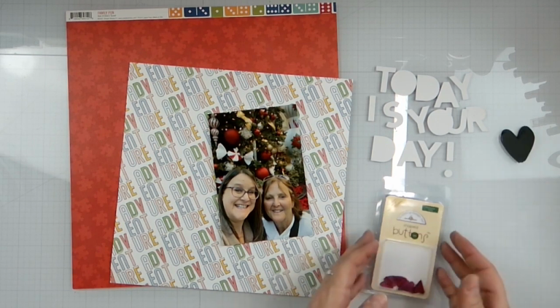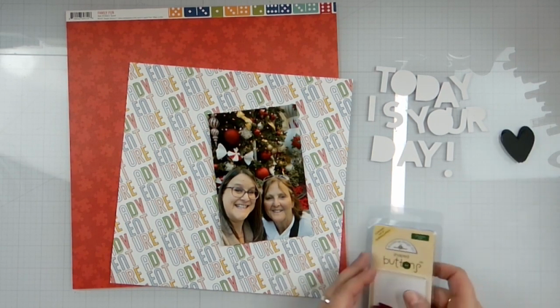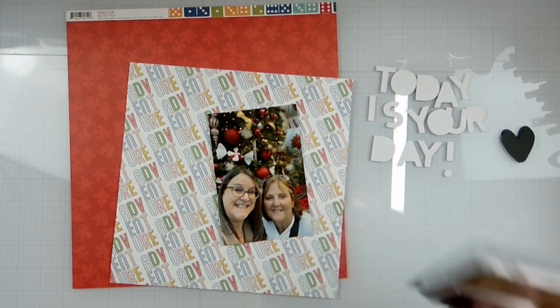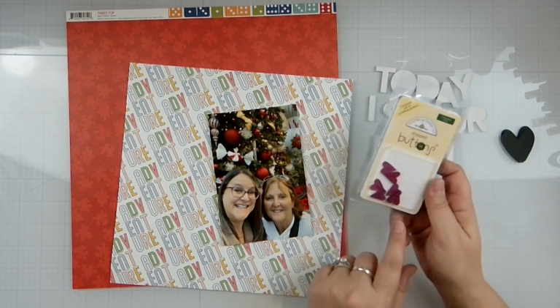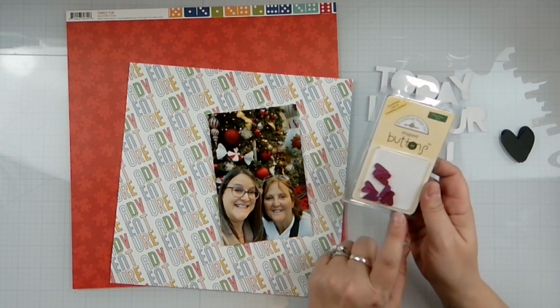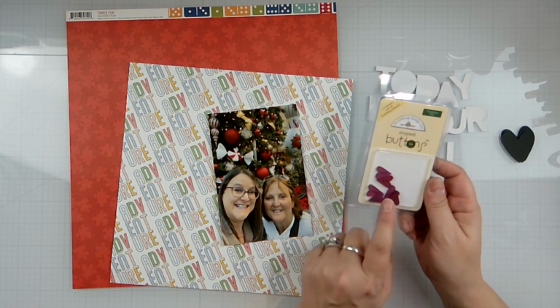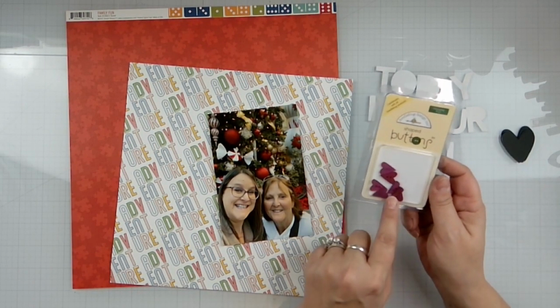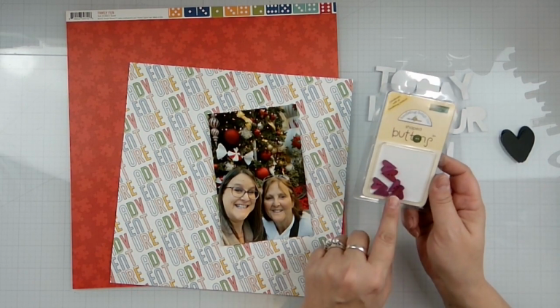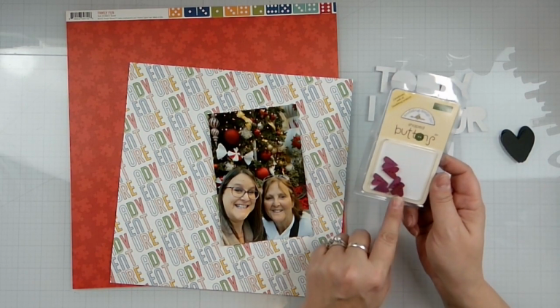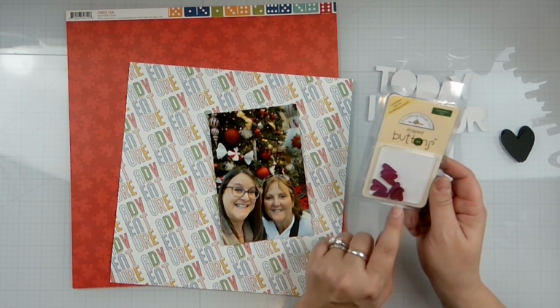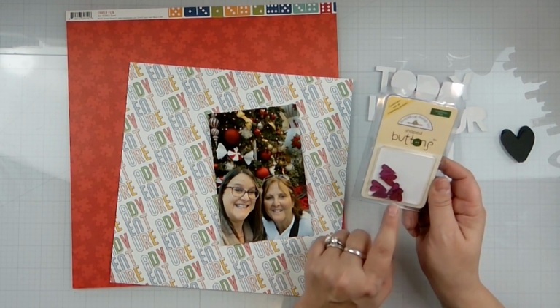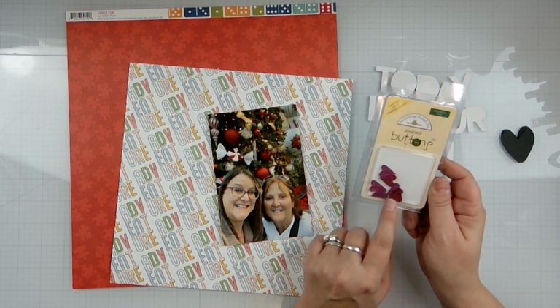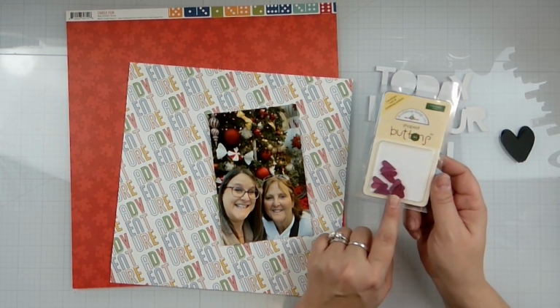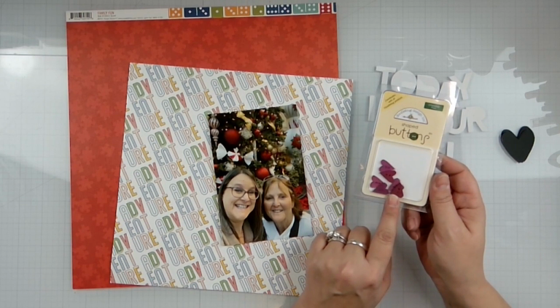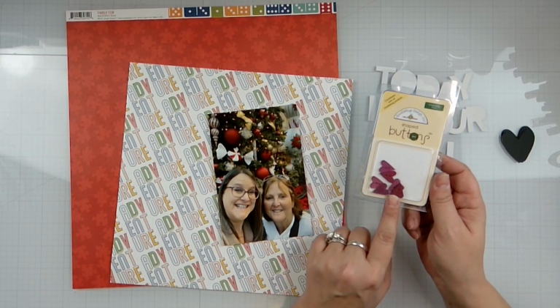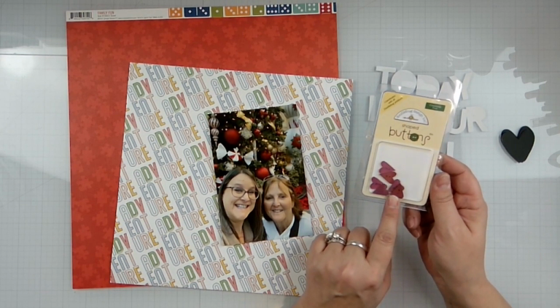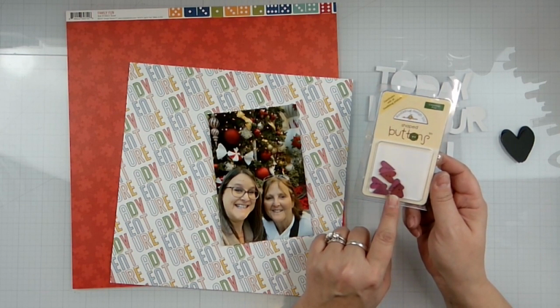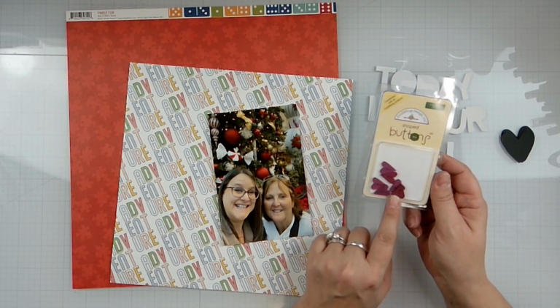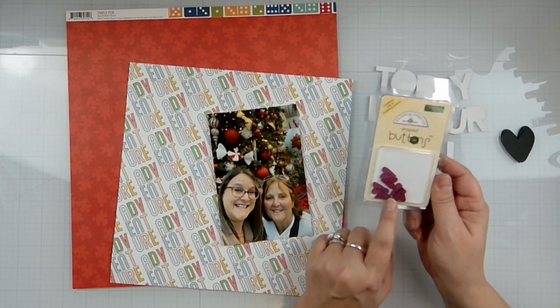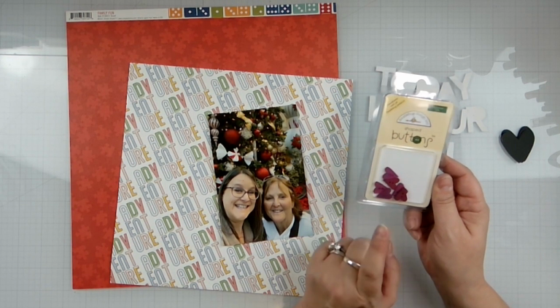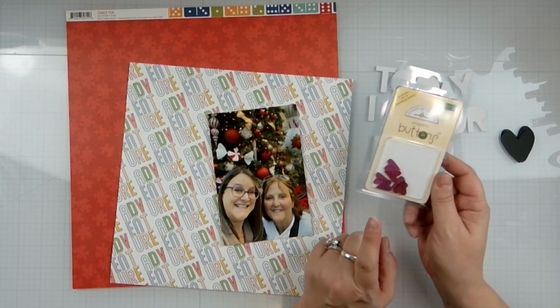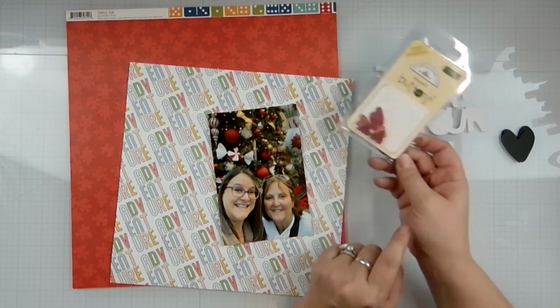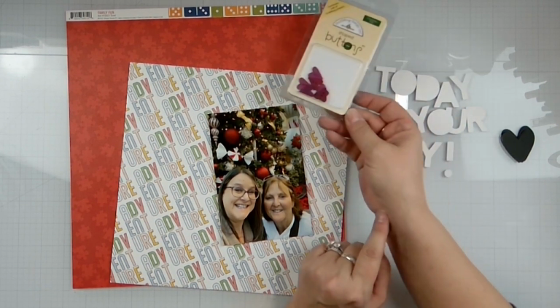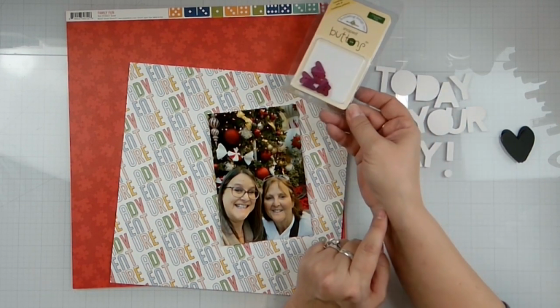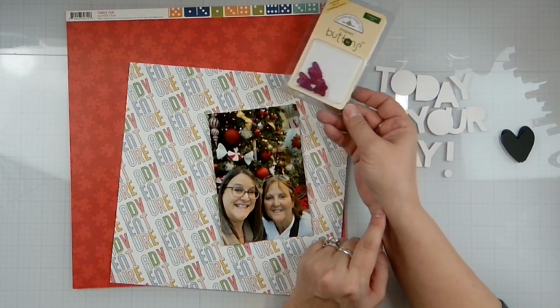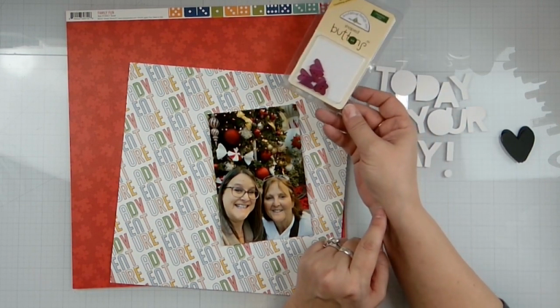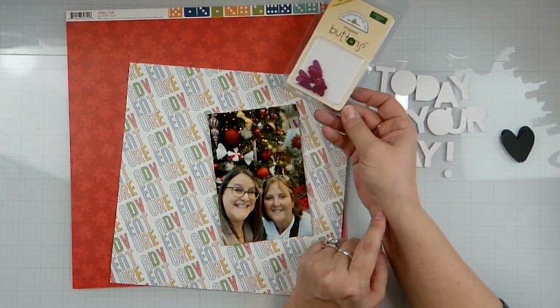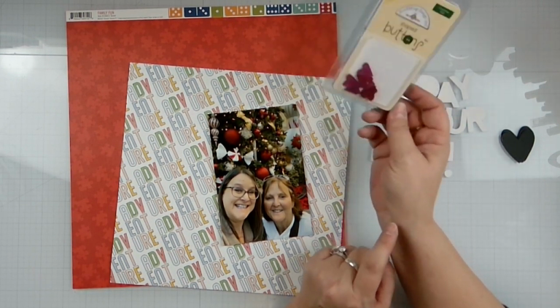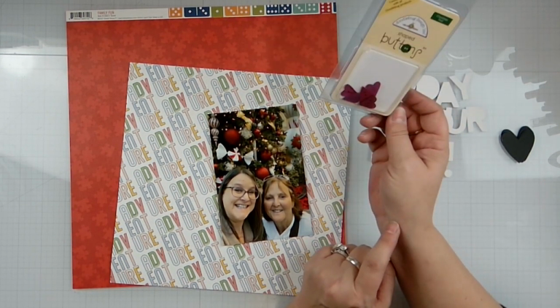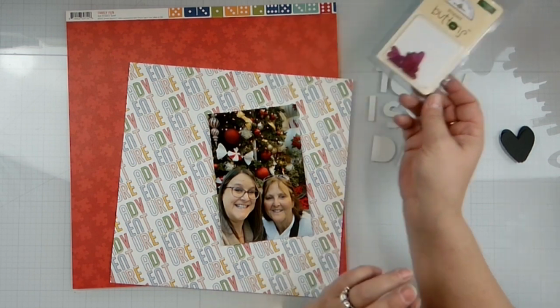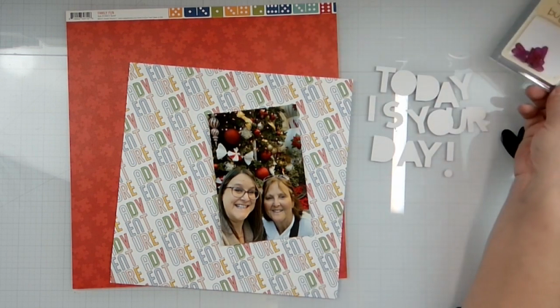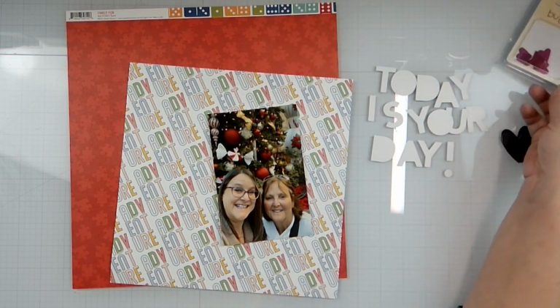If you're a member you've seen me use the rest of these buttons from Doodabug. I'm trying to get these hearts on here, but I did choose red and these are pink, so I don't know how that's going to work out.